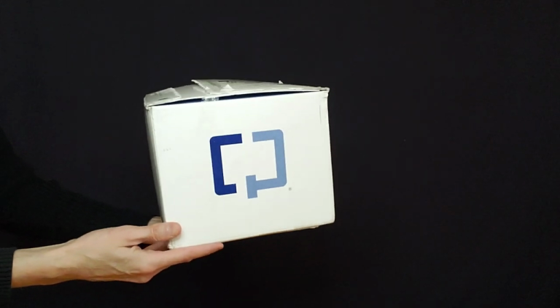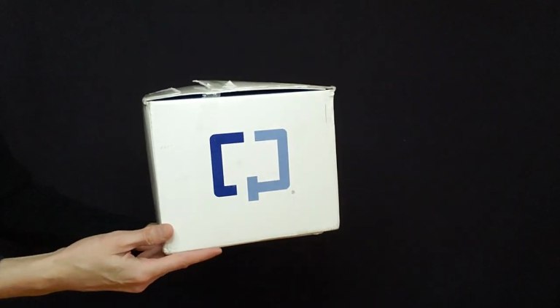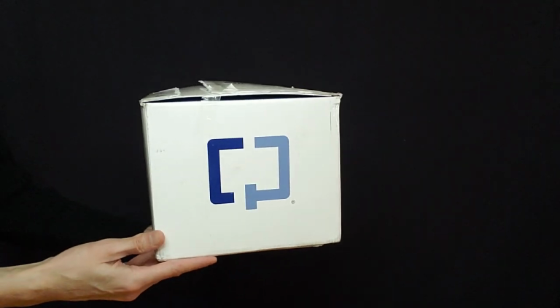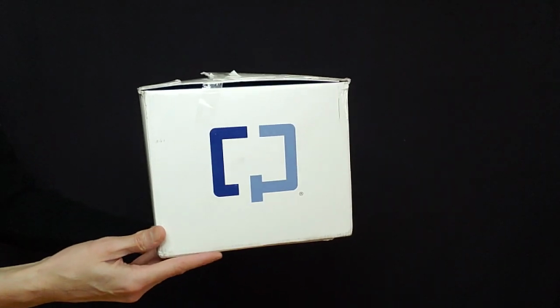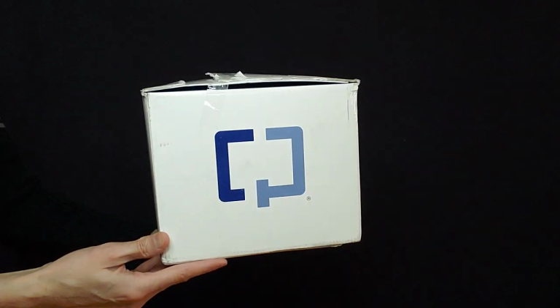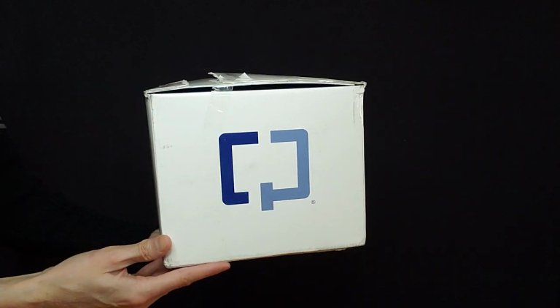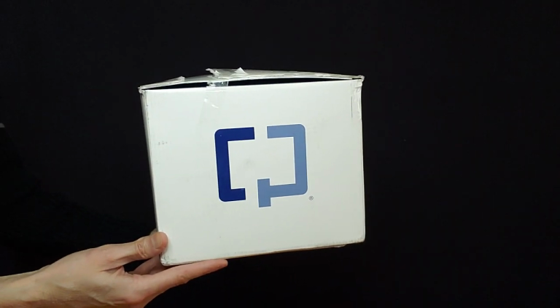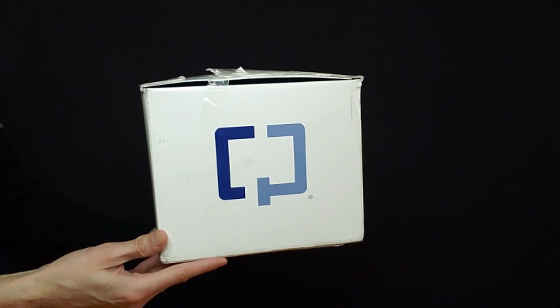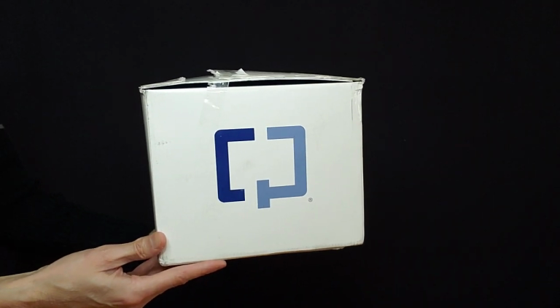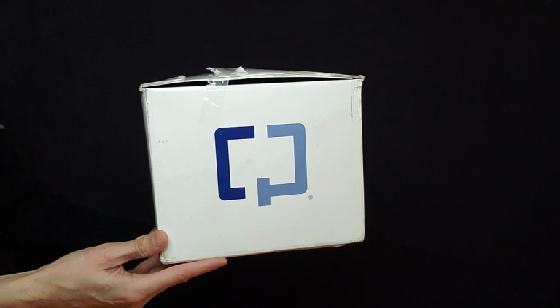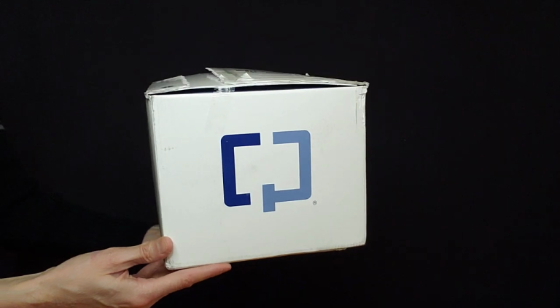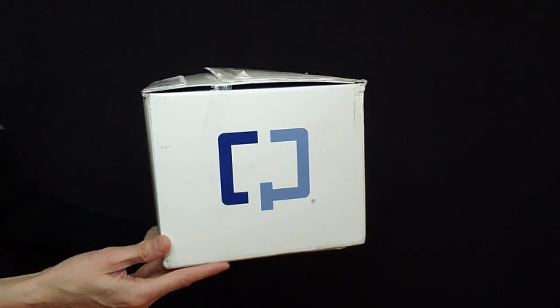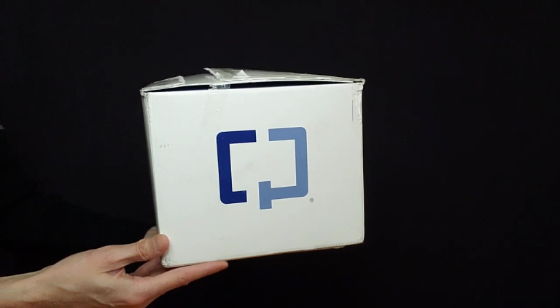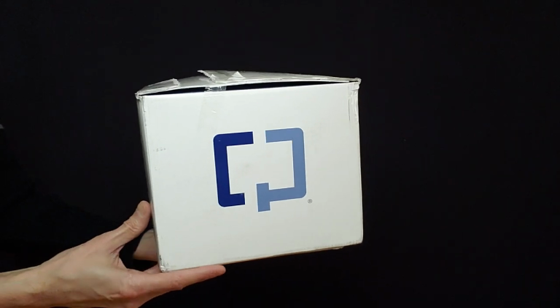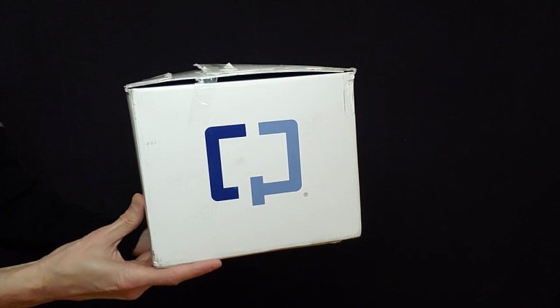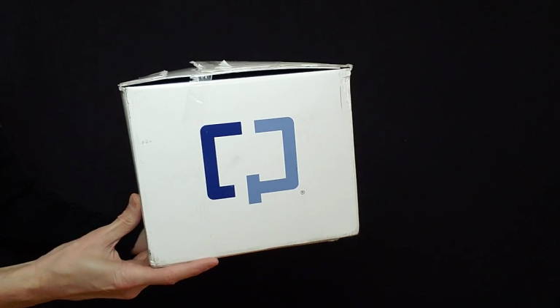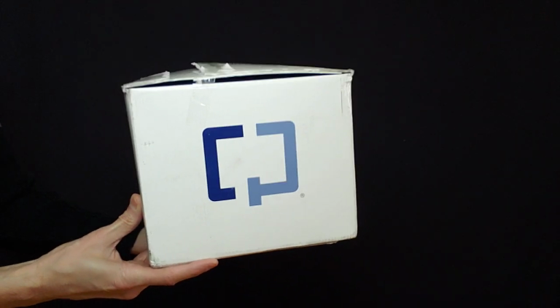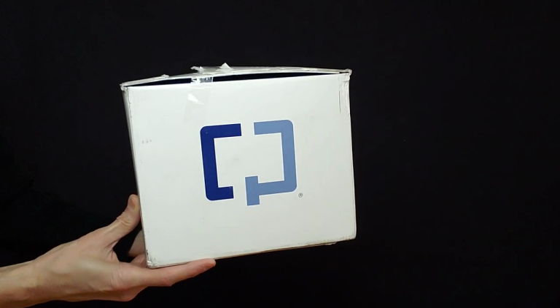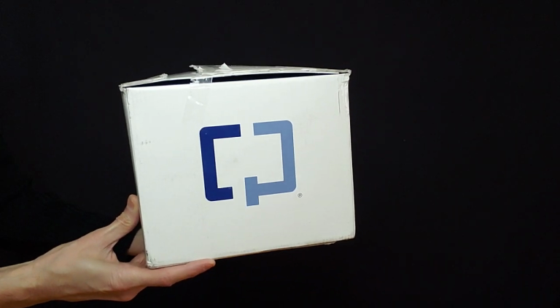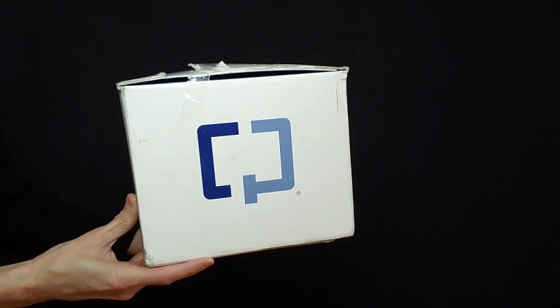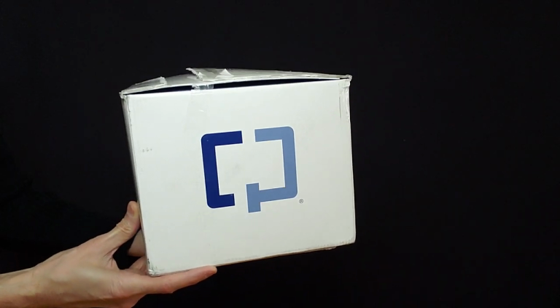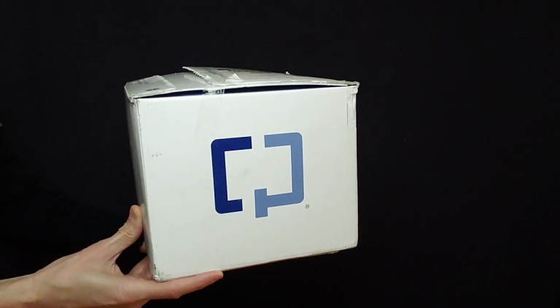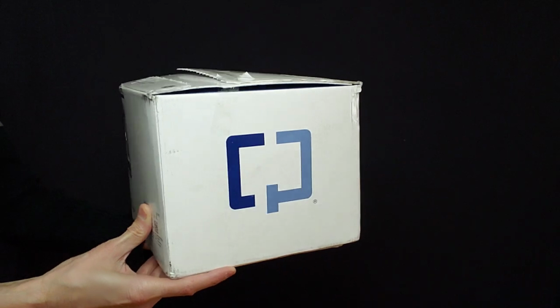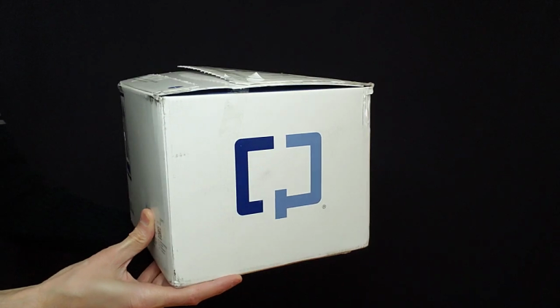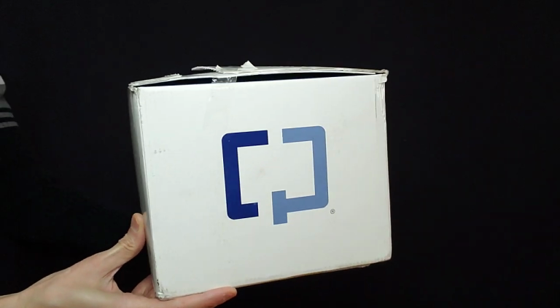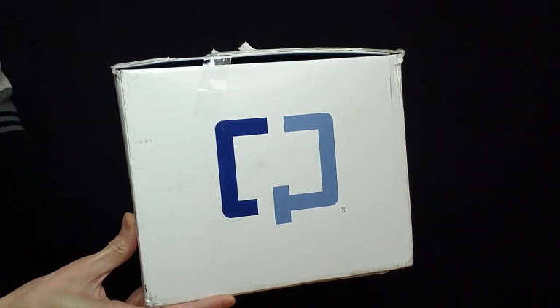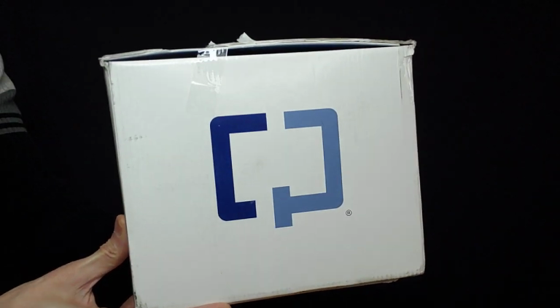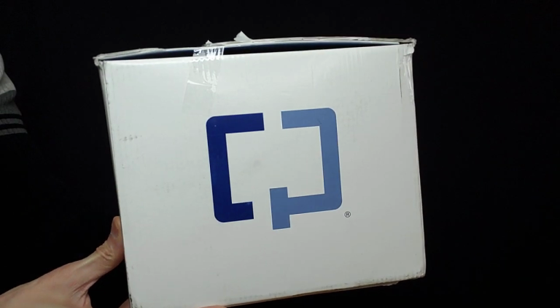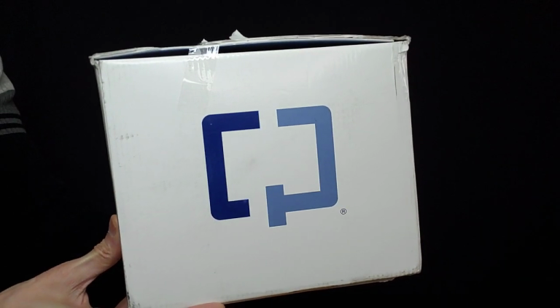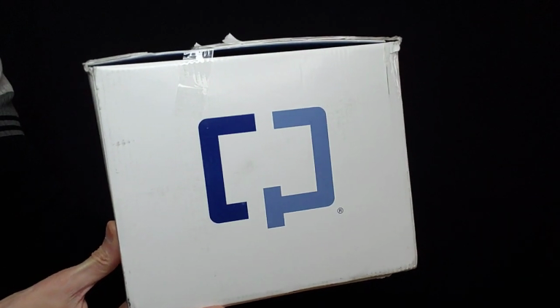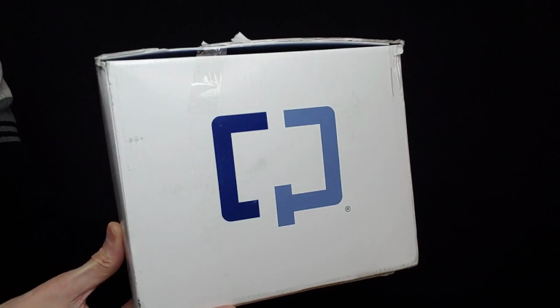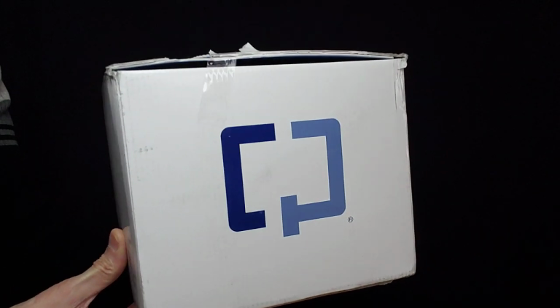Hello and welcome to my video. In this video, I will be unboxing the RX Prescription at Home ColoGuard Screening Test.